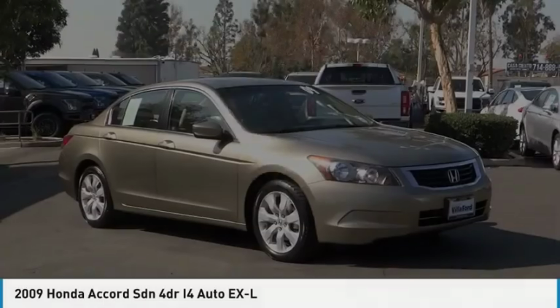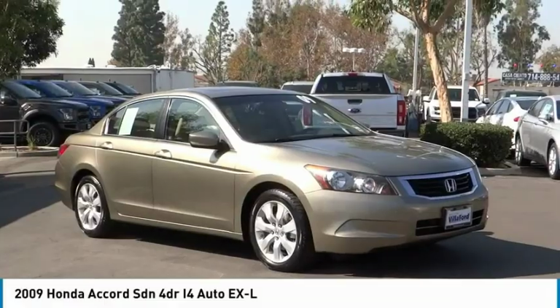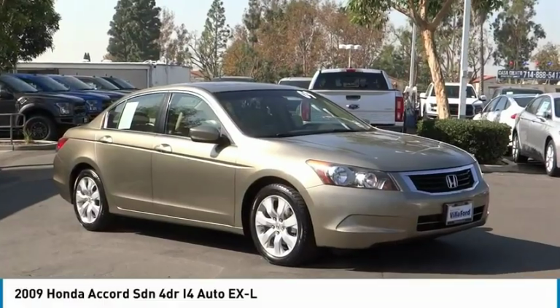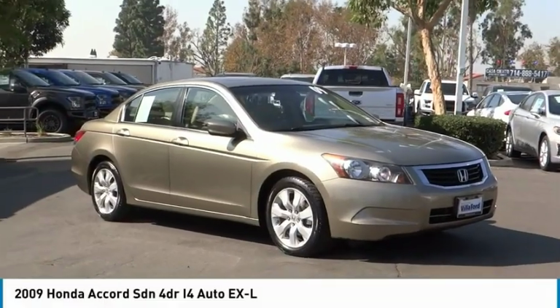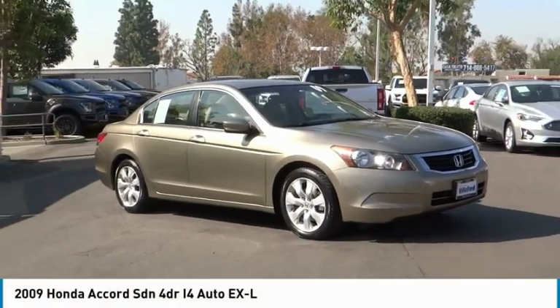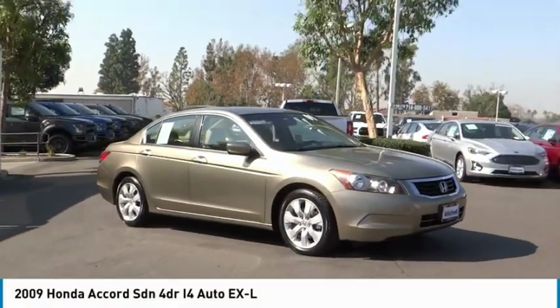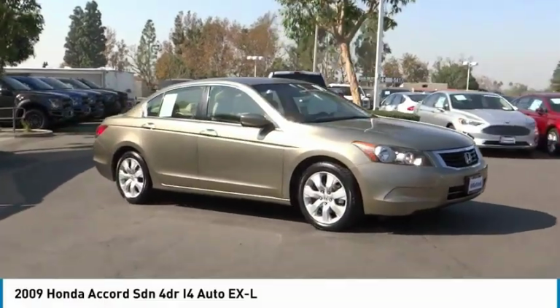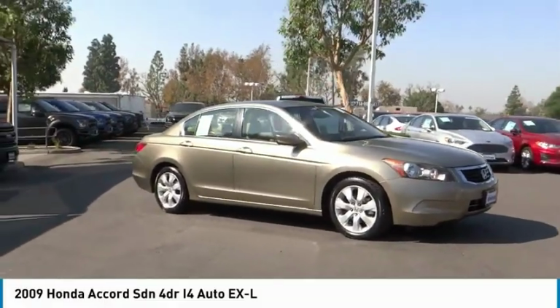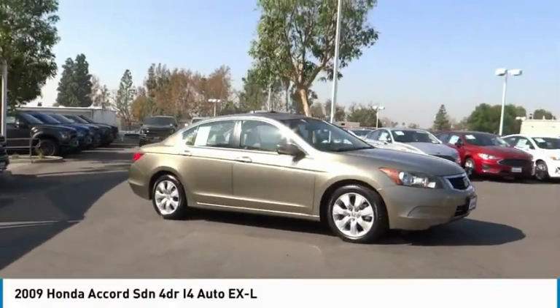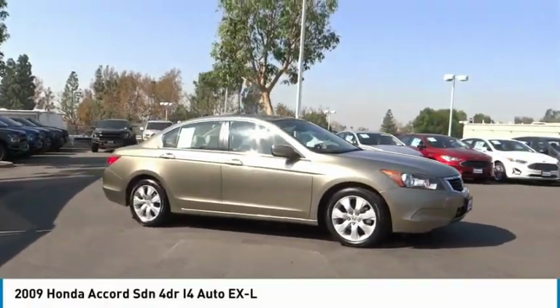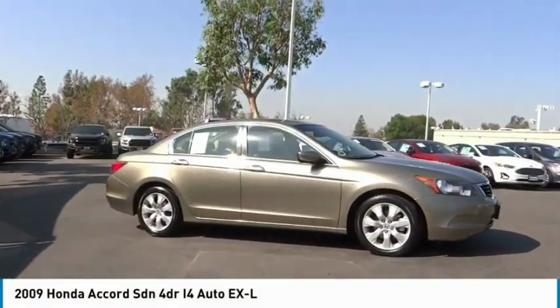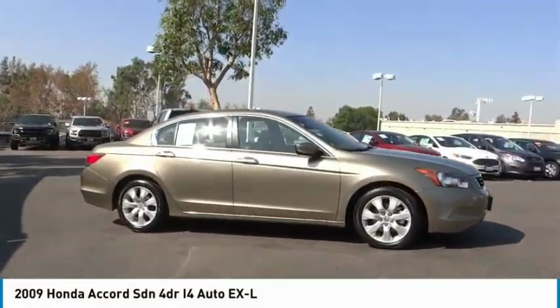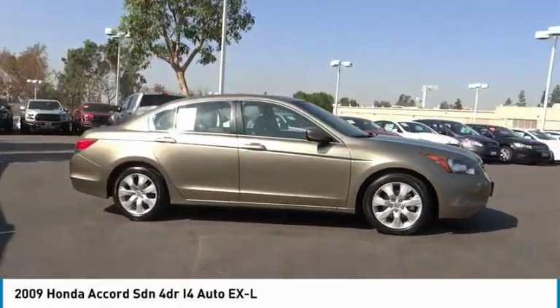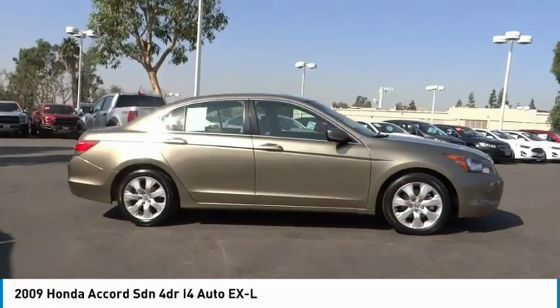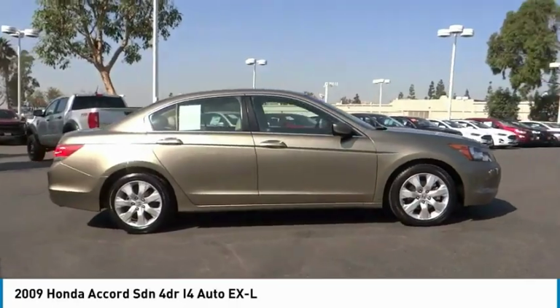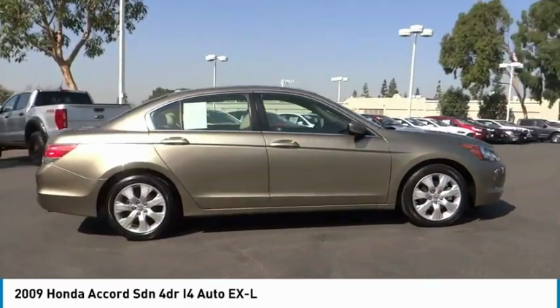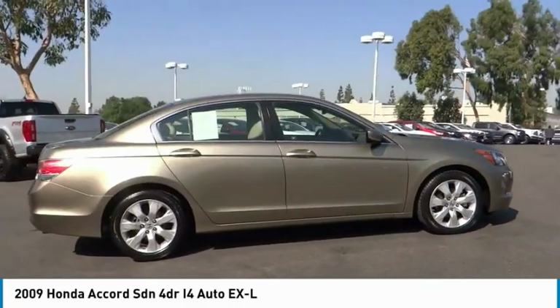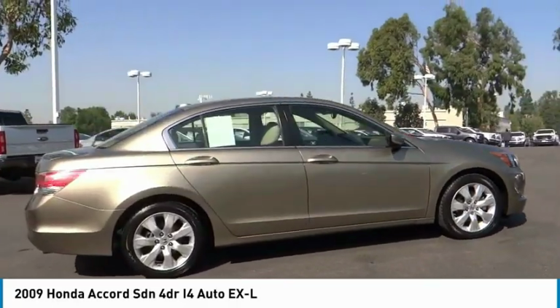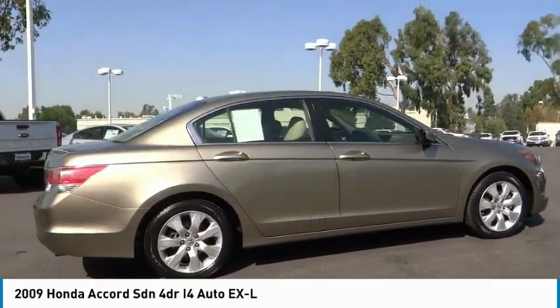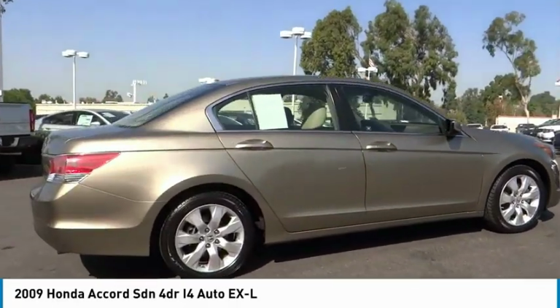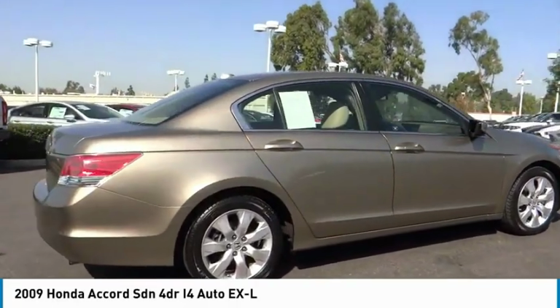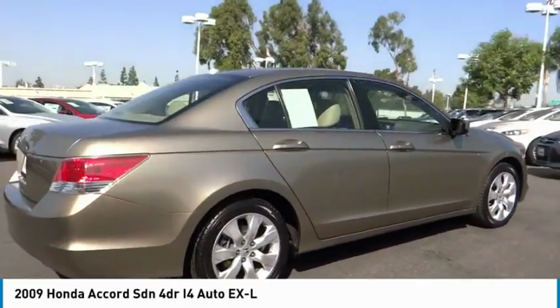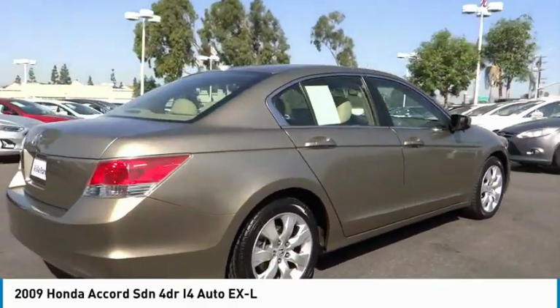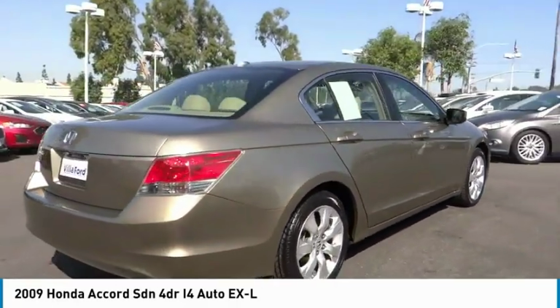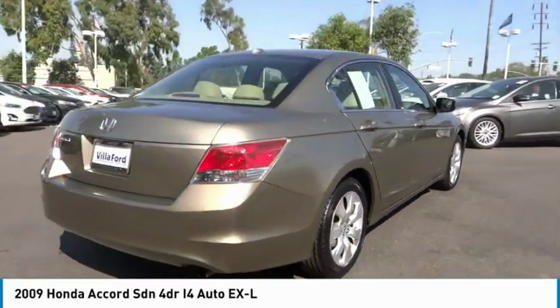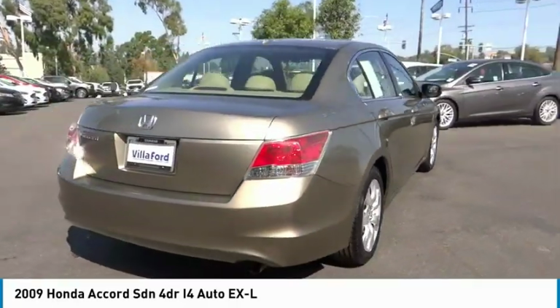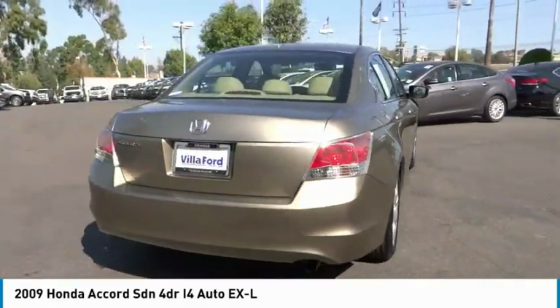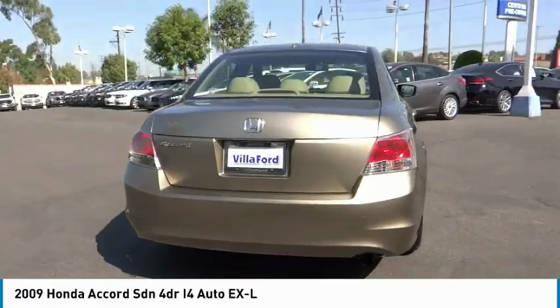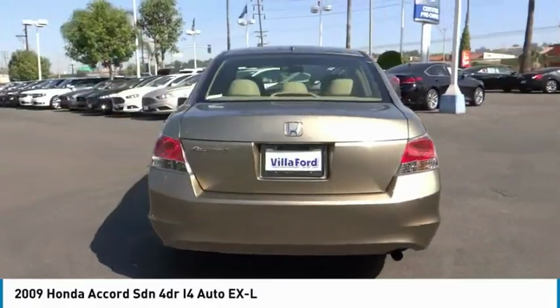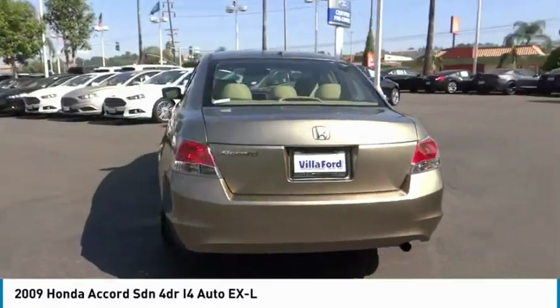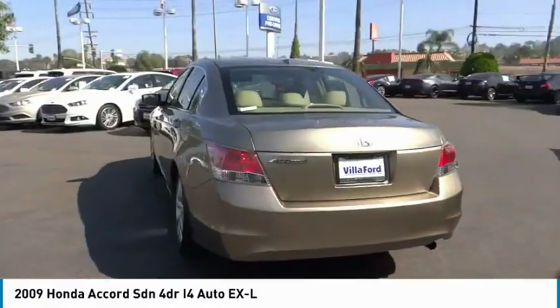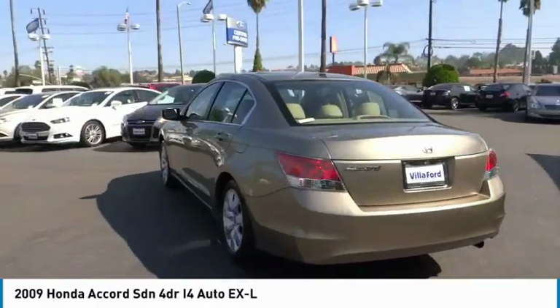Looking for the right vehicle? Check out the 2009 Accord — ingeniously simple, yet overflowing with luxury and technological creativity. All that and more in the Accord.